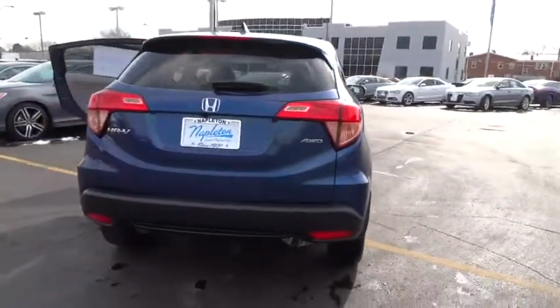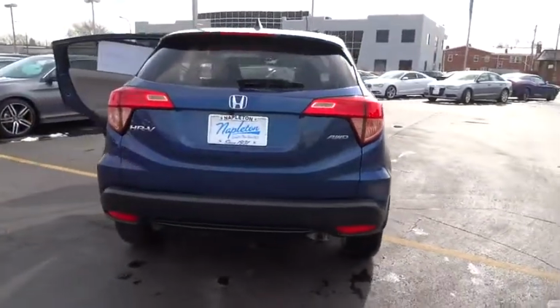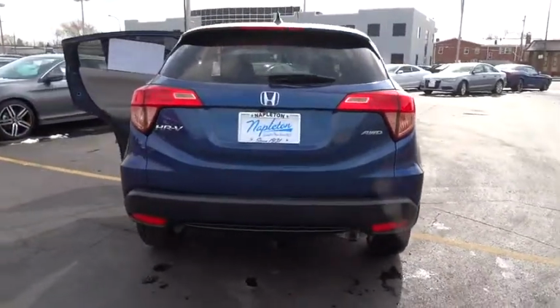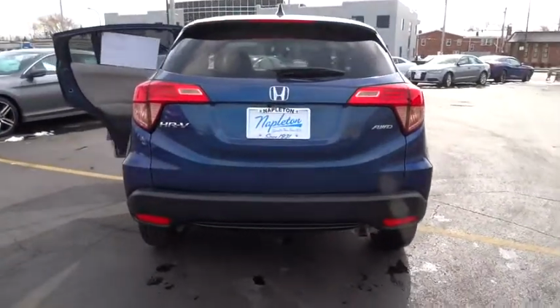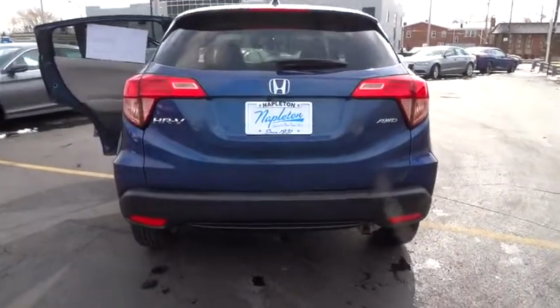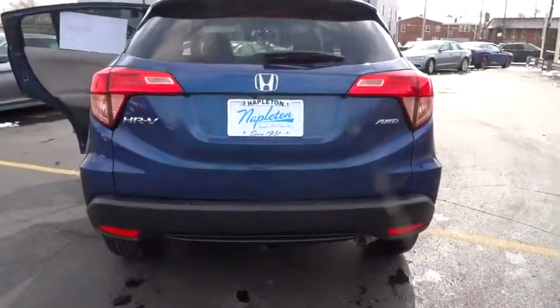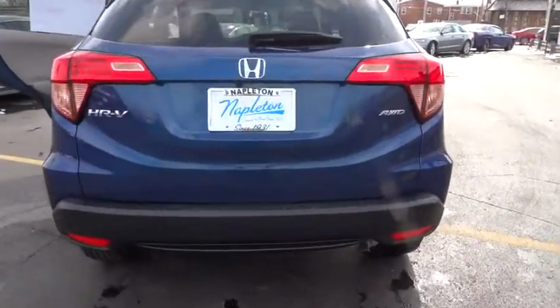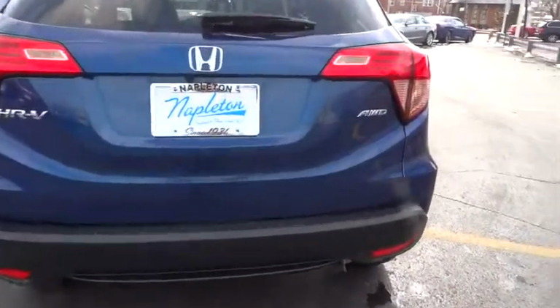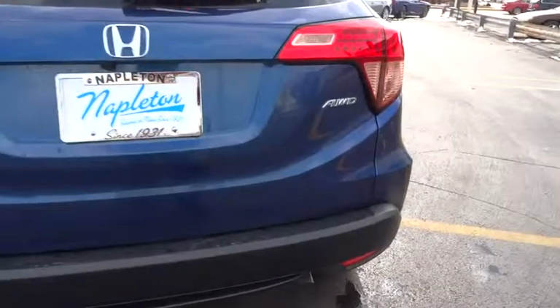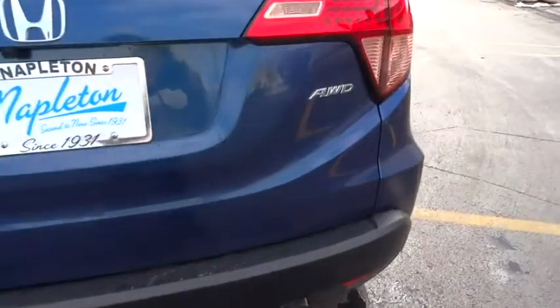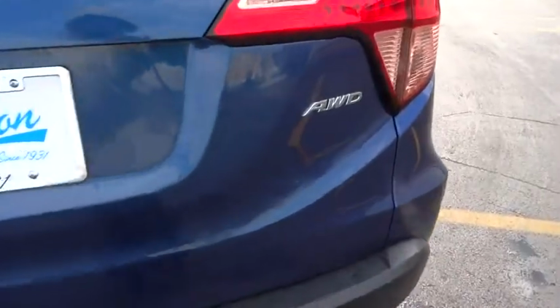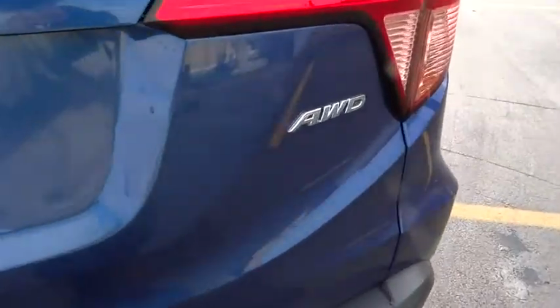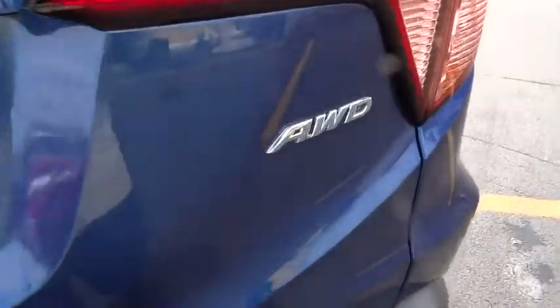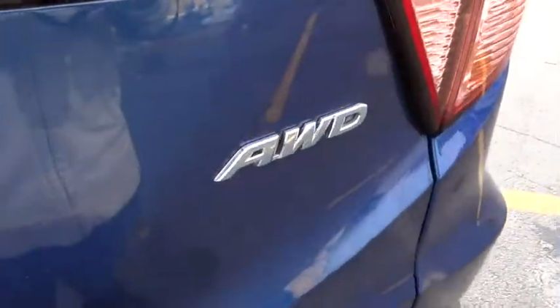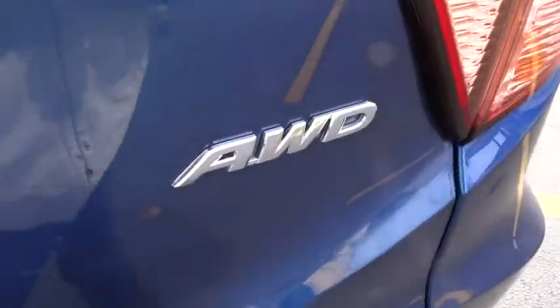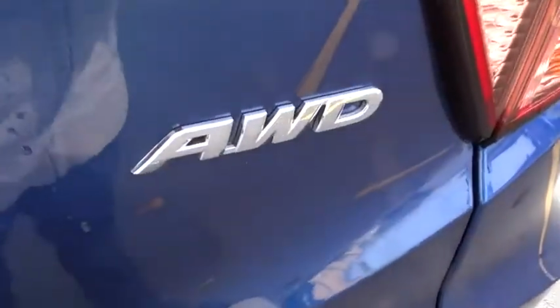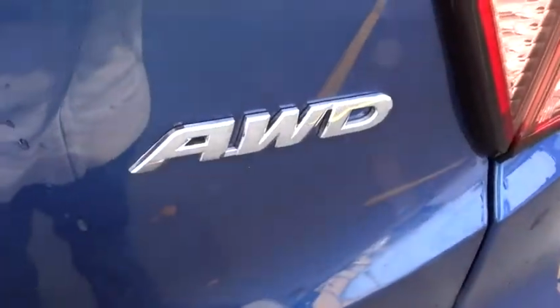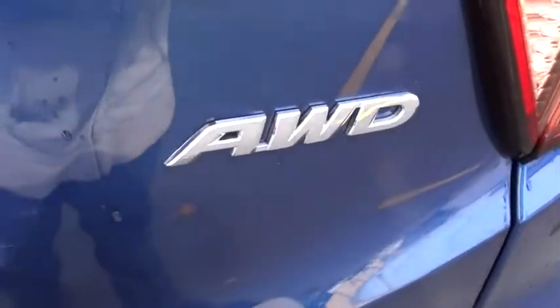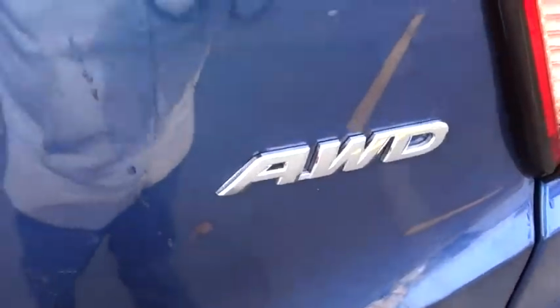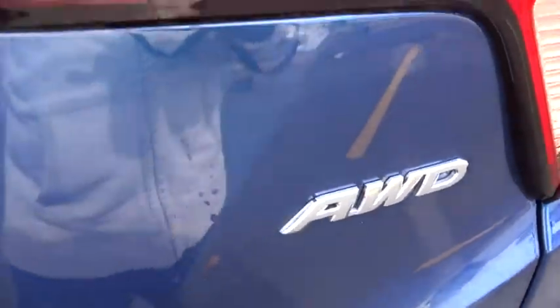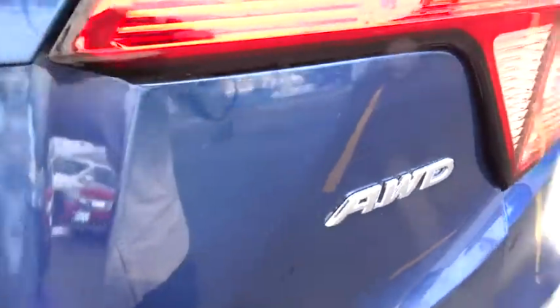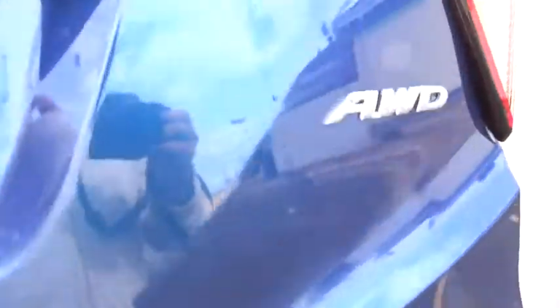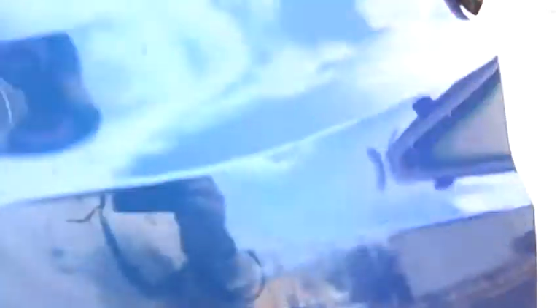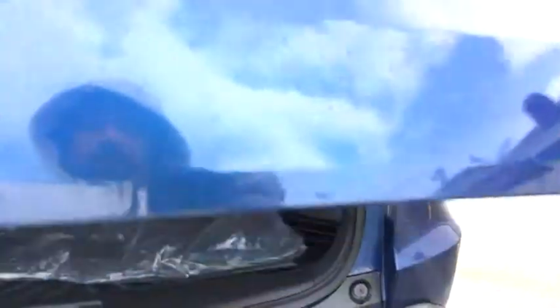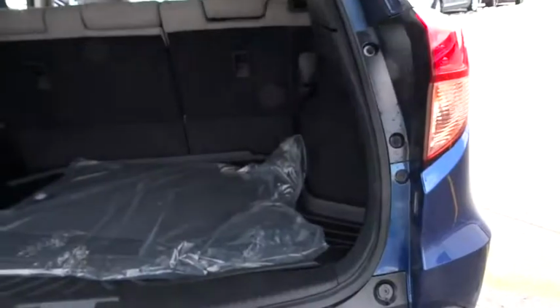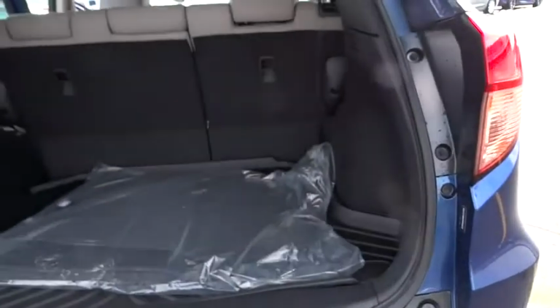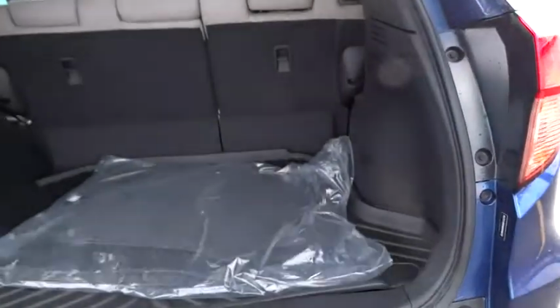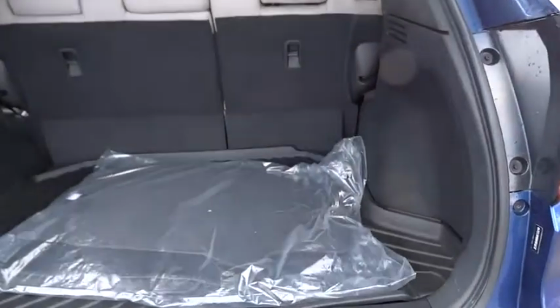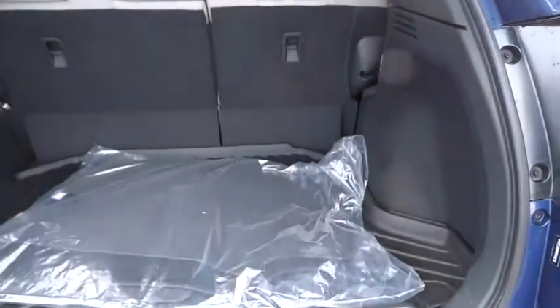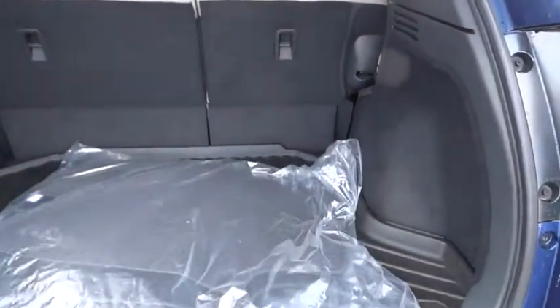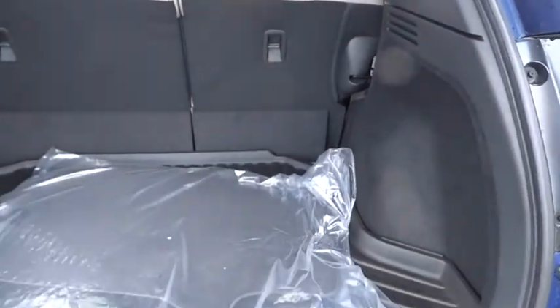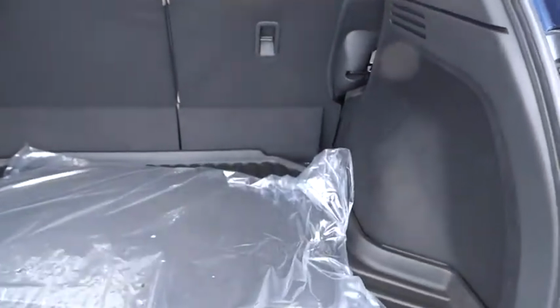CD player, trip computer, electronic stability control, rear window defroster, security system, power windows, panic alarm, tachometer, power moonroof.